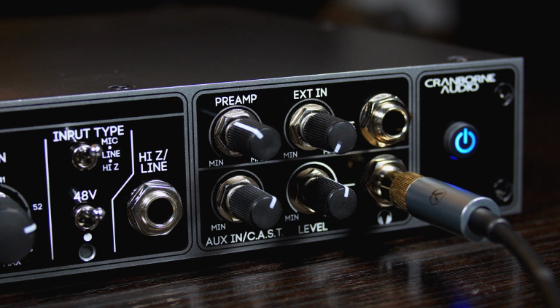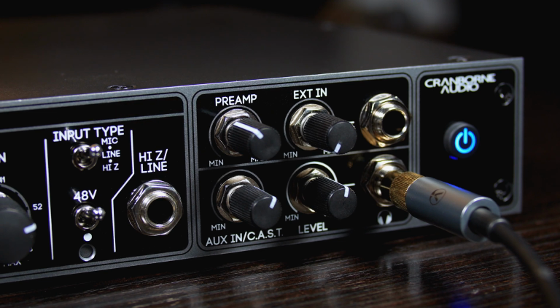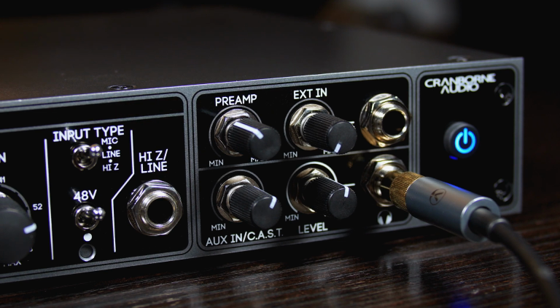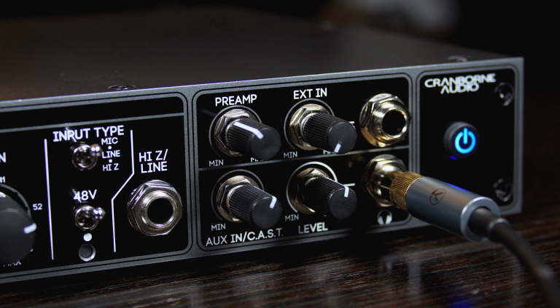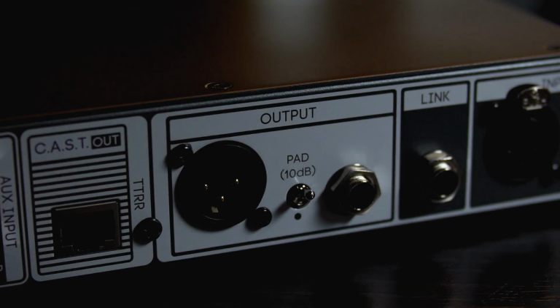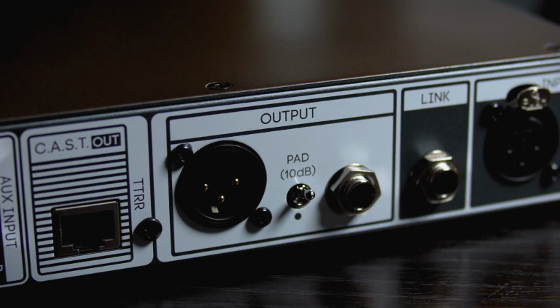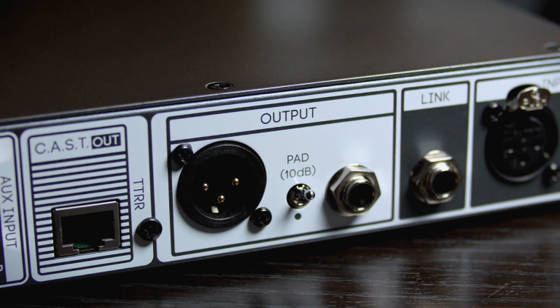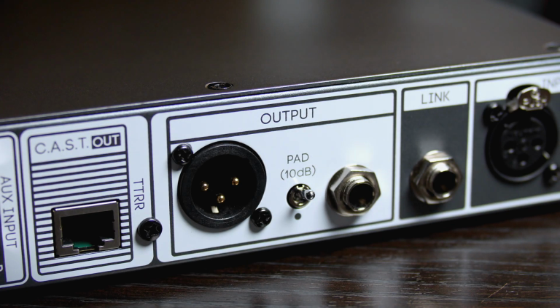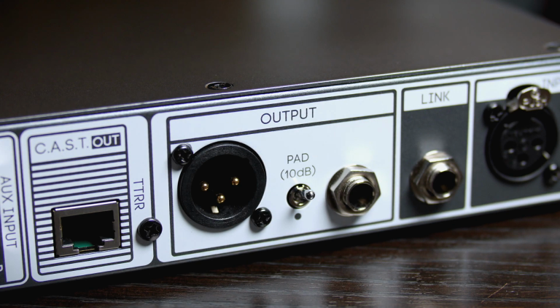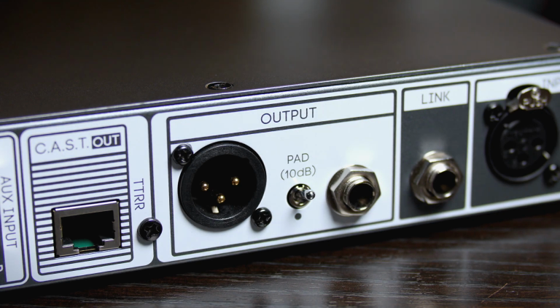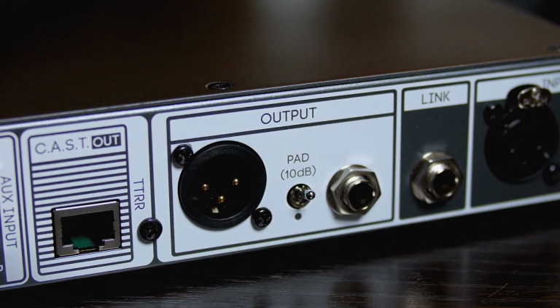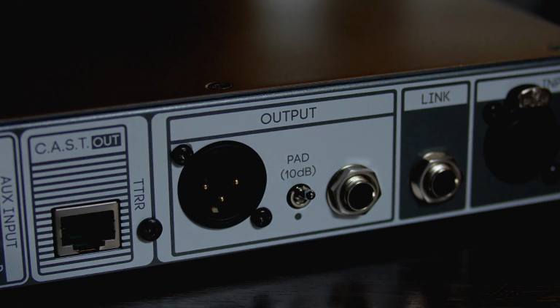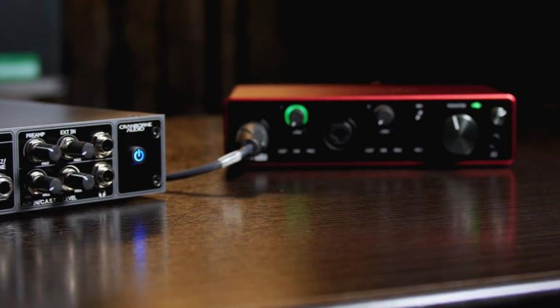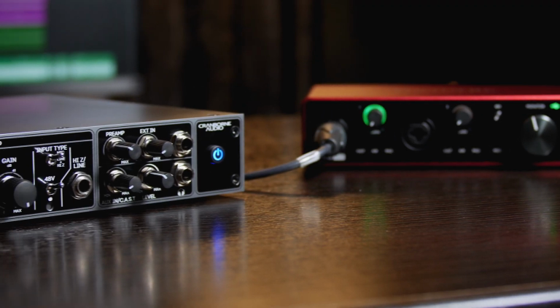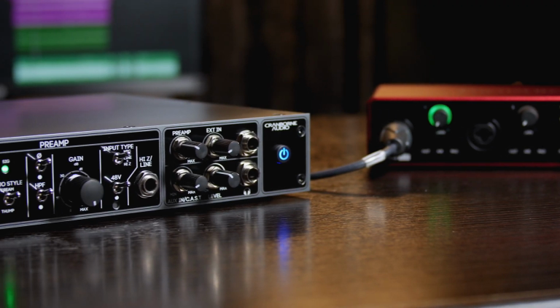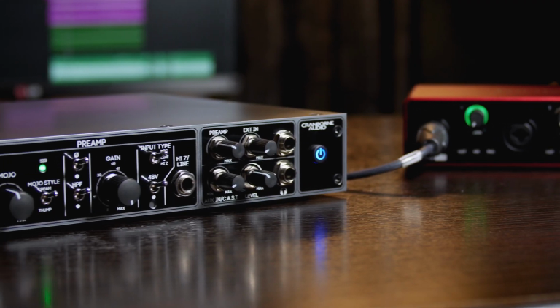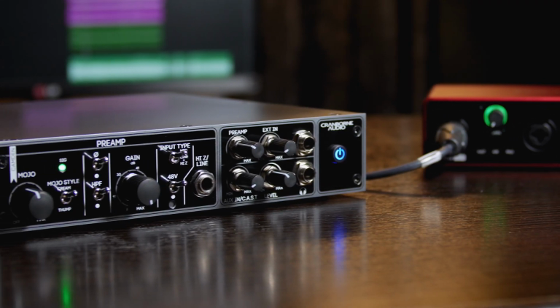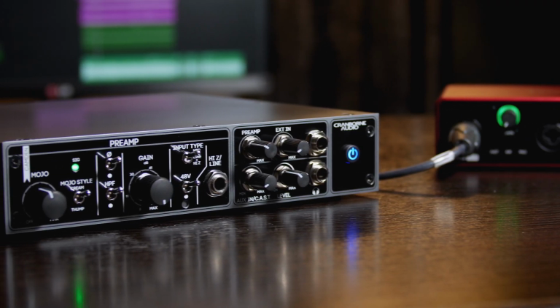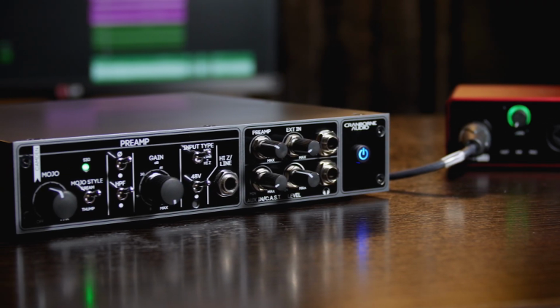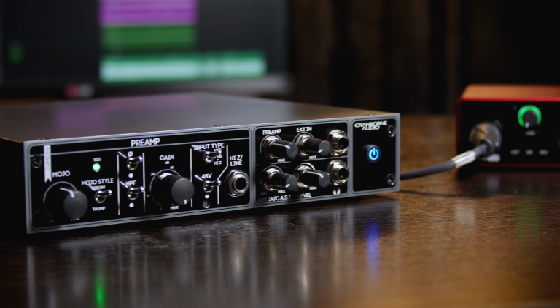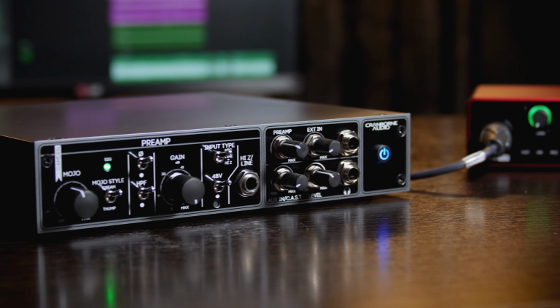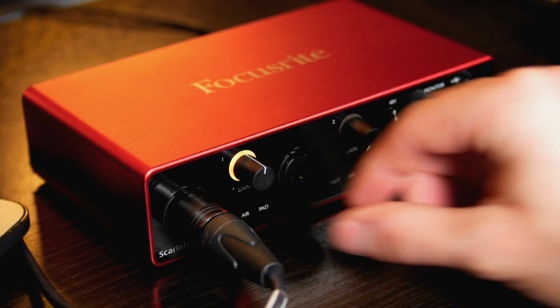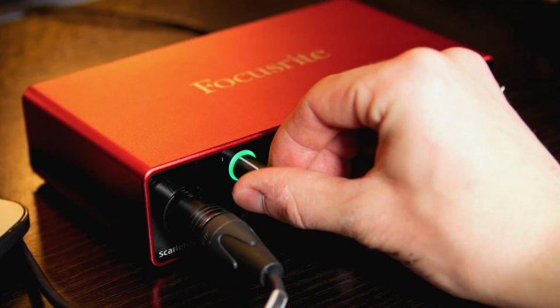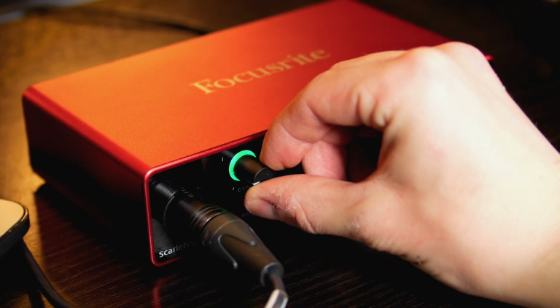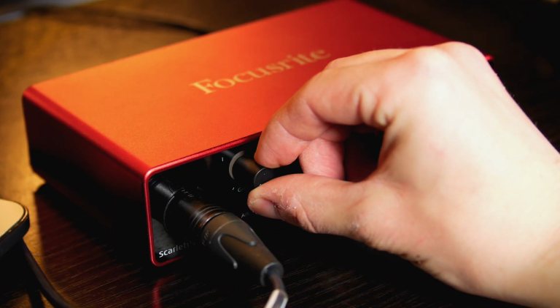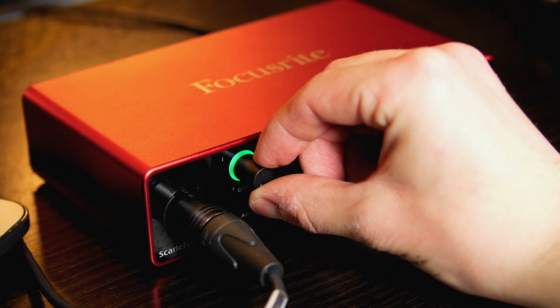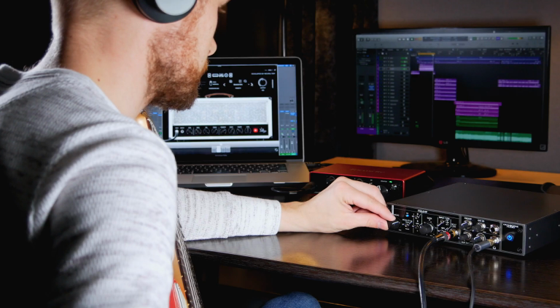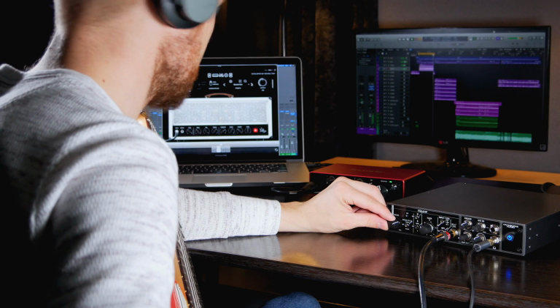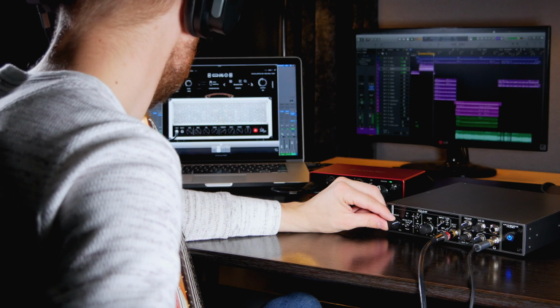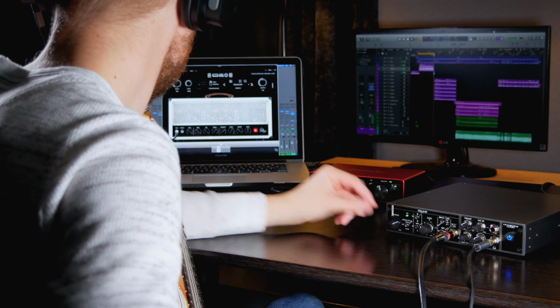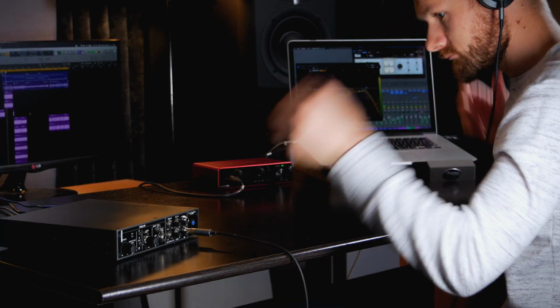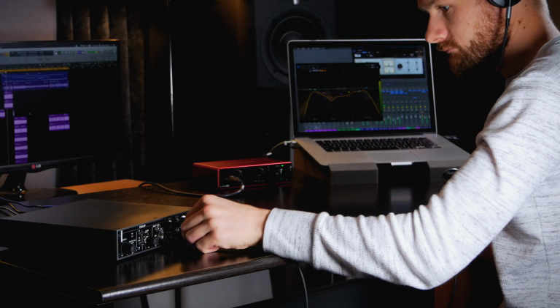With flexible I/O and instant compatibility with any audio interface, Camden EC1 allows you to optimise and improve the performance of your studio equipment.